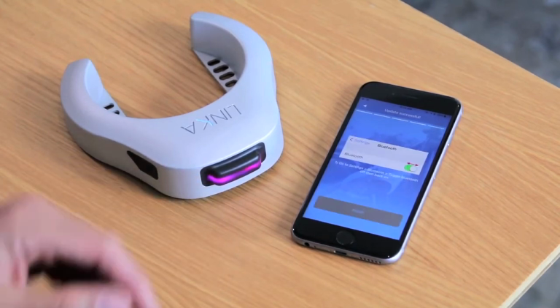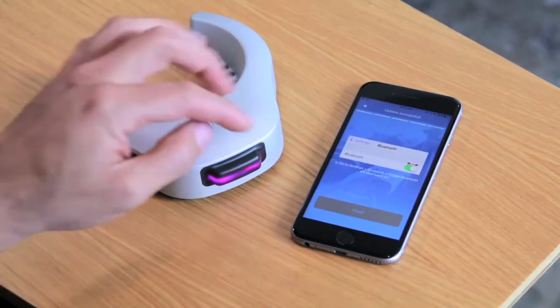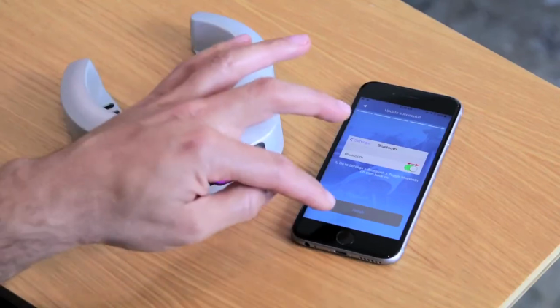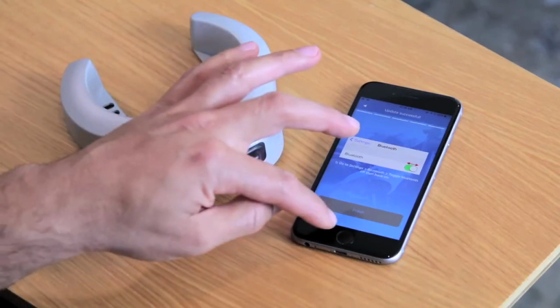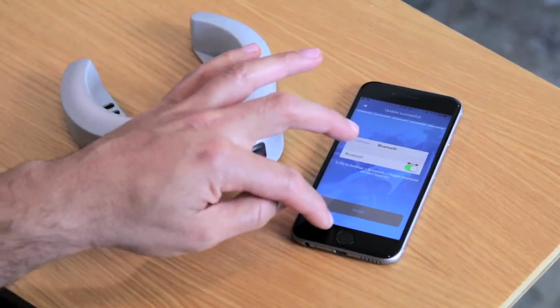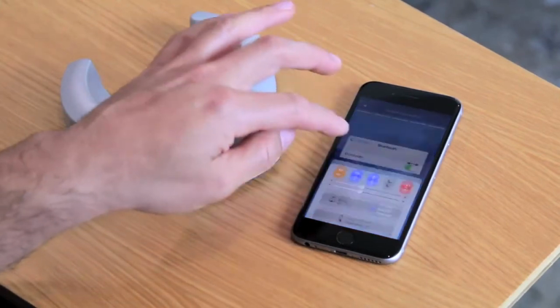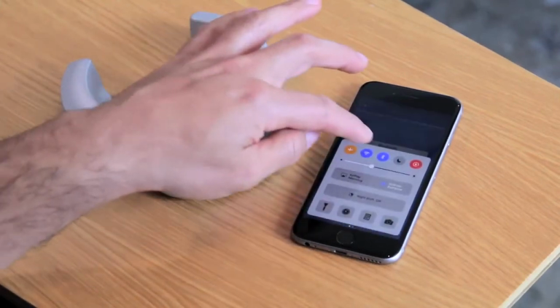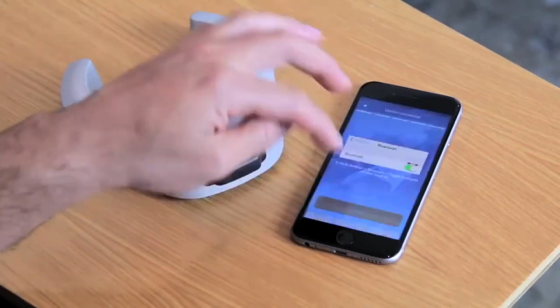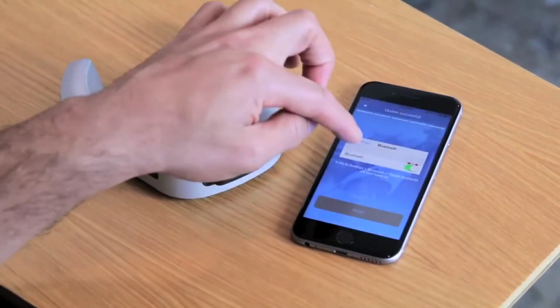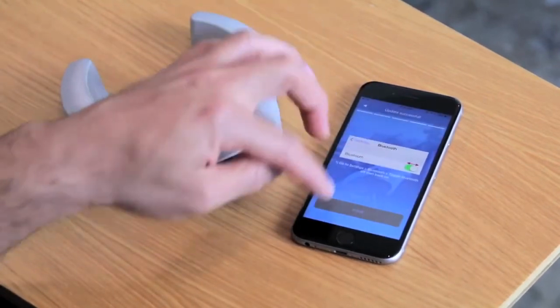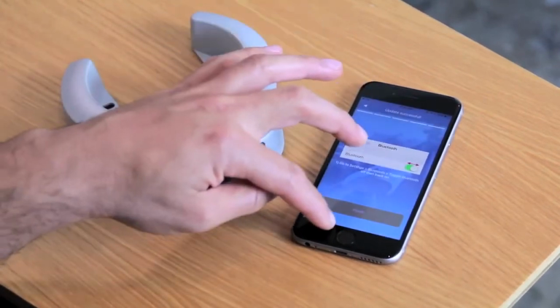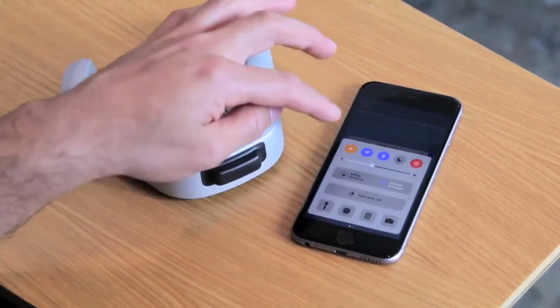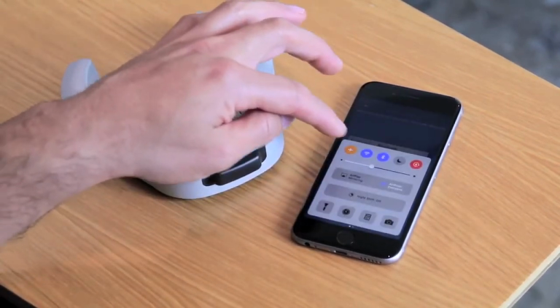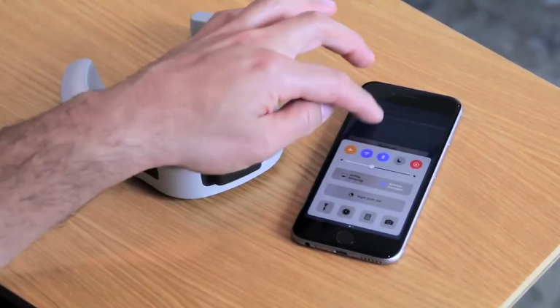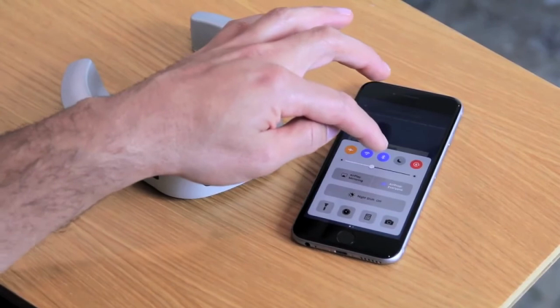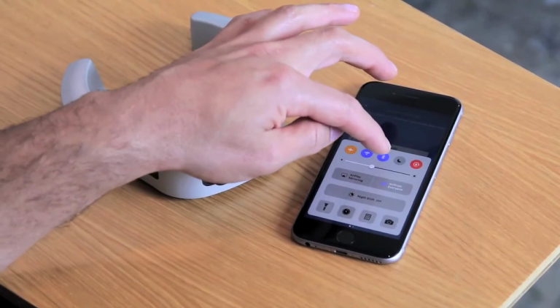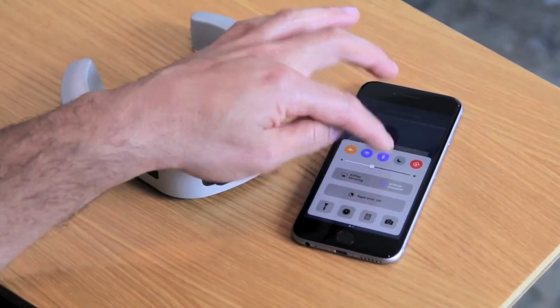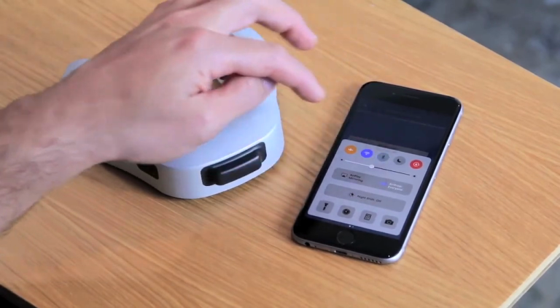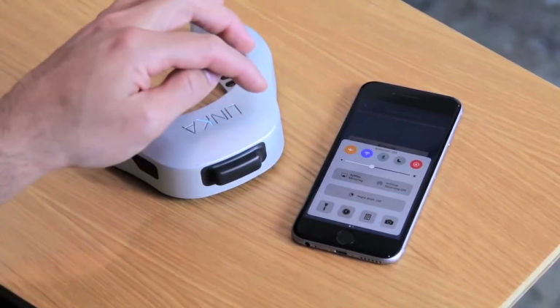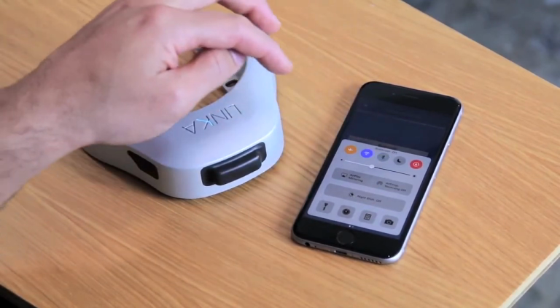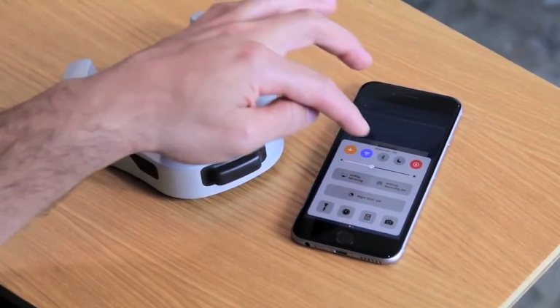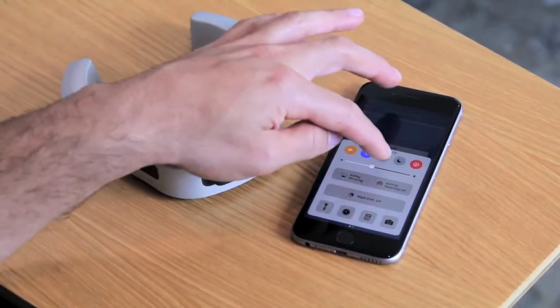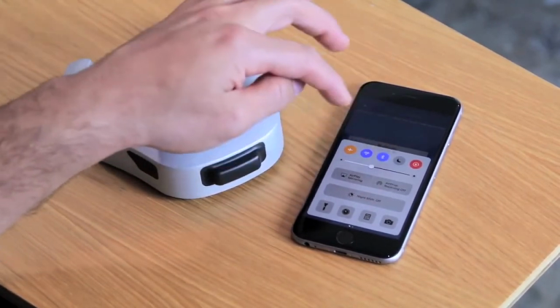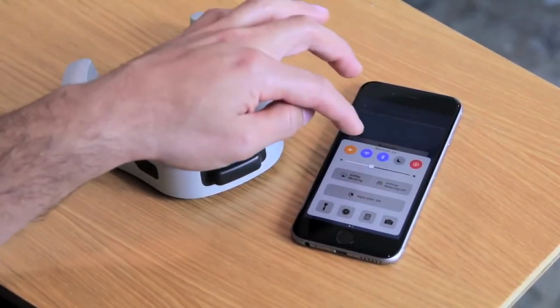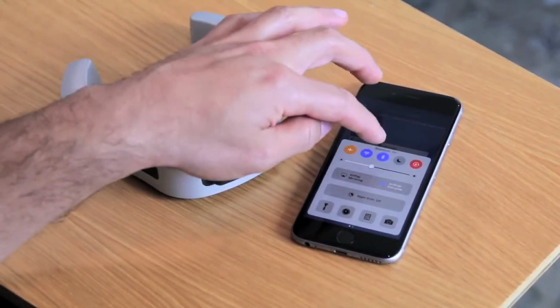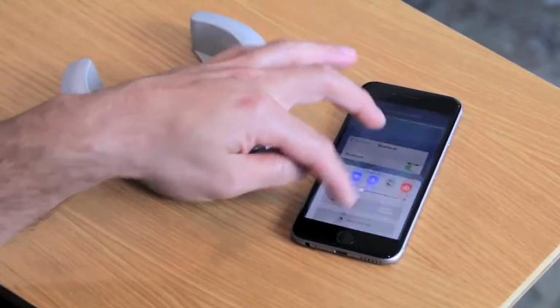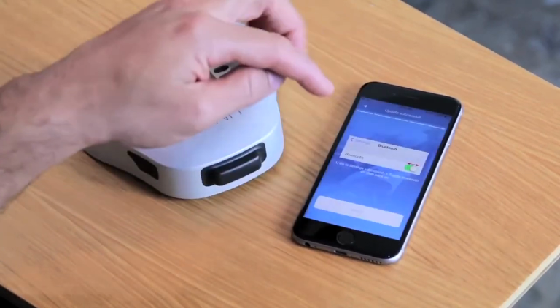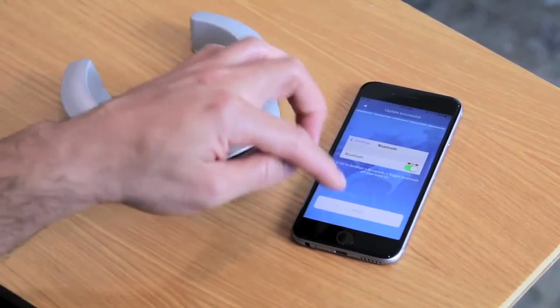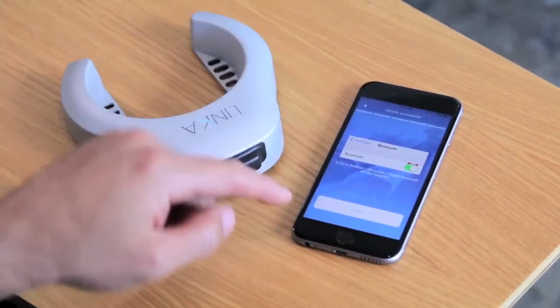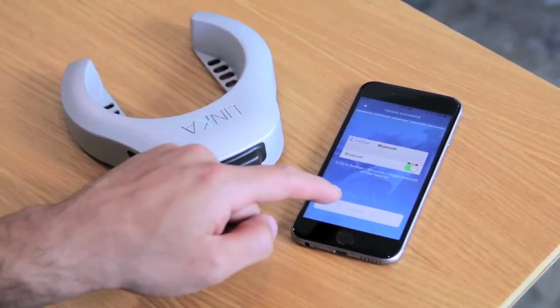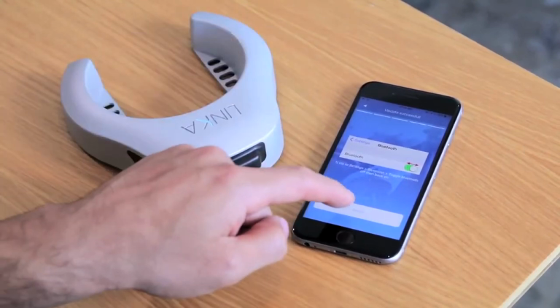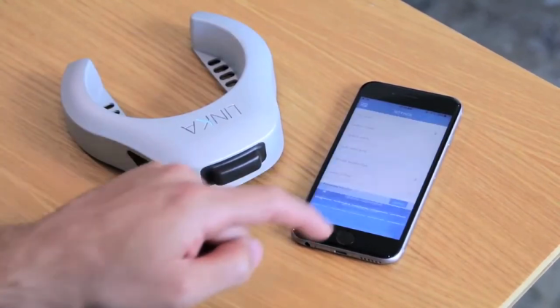Looks like we're done — that was pretty fast. One more time we're going to toggle Bluetooth off and then back on. We can do that from the slide-up menu, so press Bluetooth off and back on again. Now our finish button should be active, so we press finish.